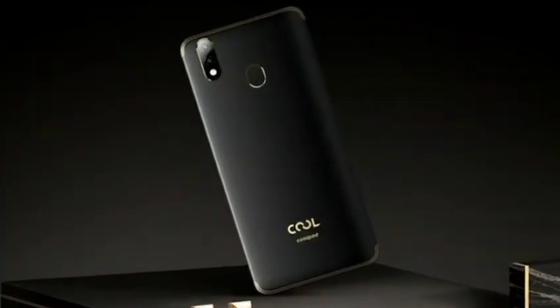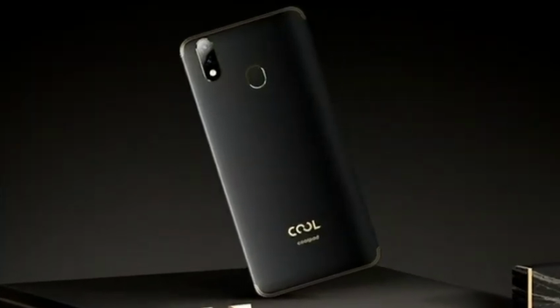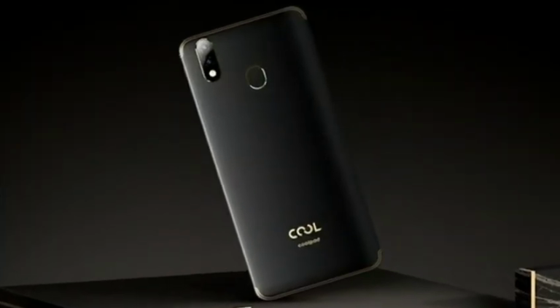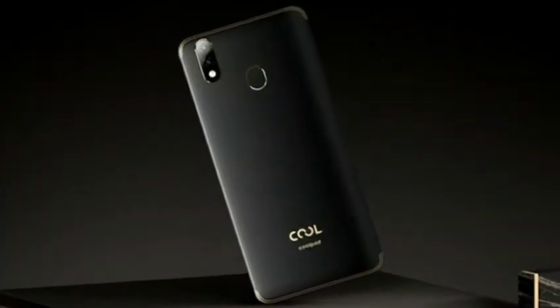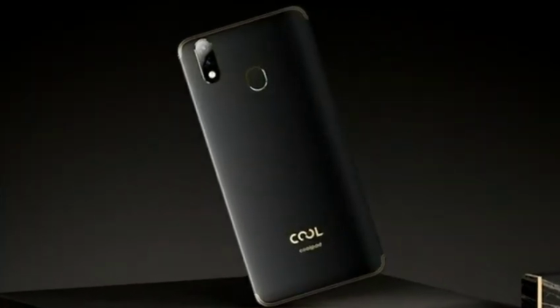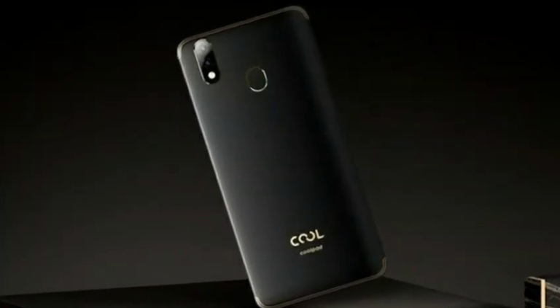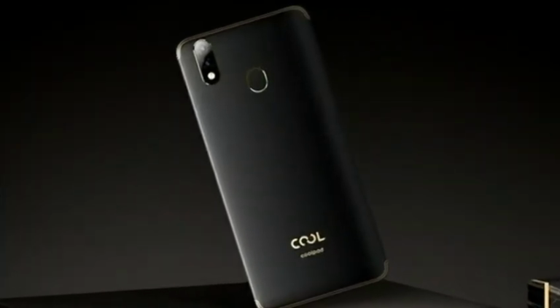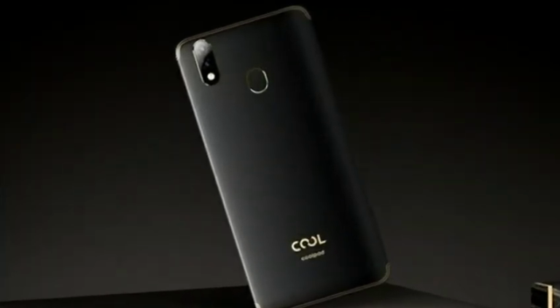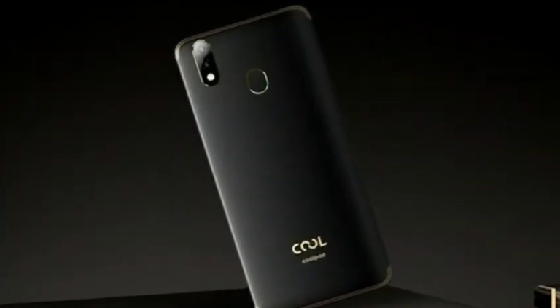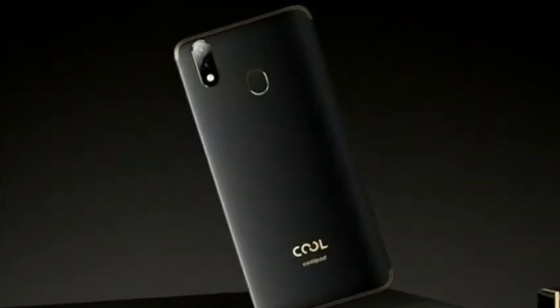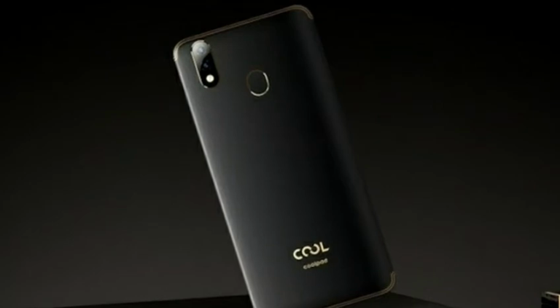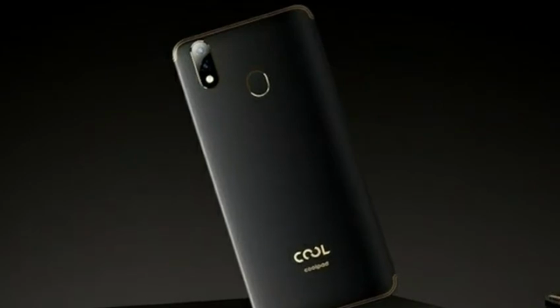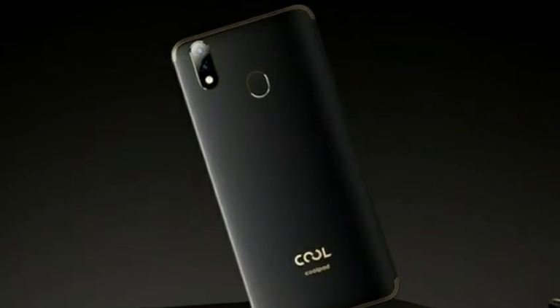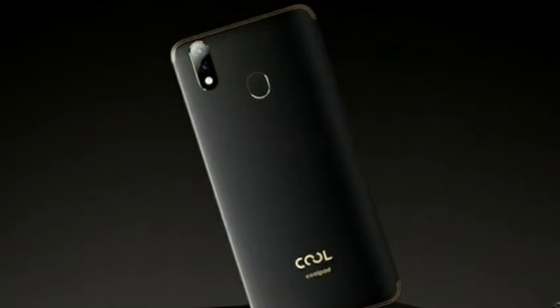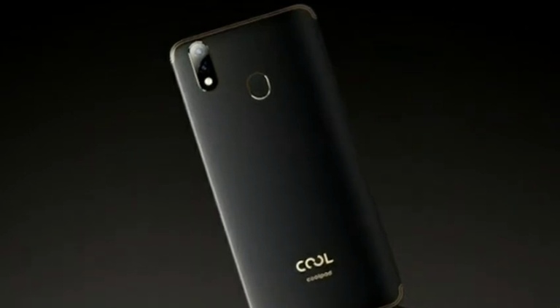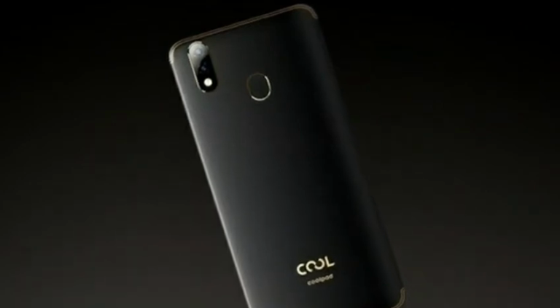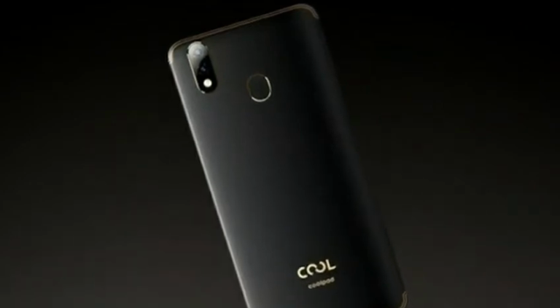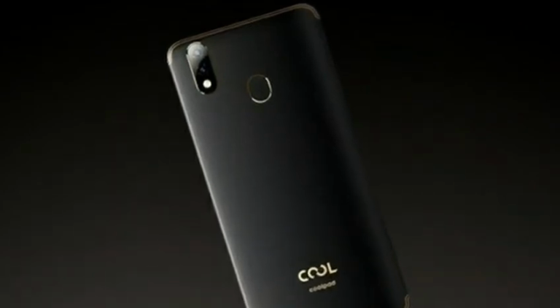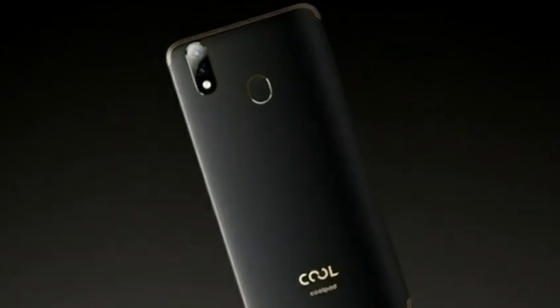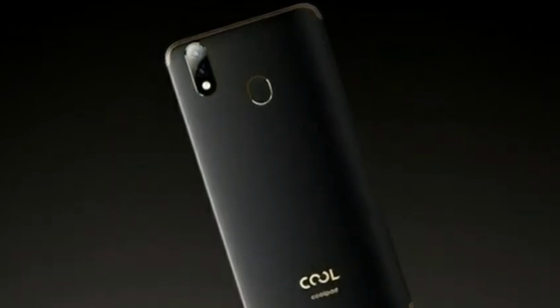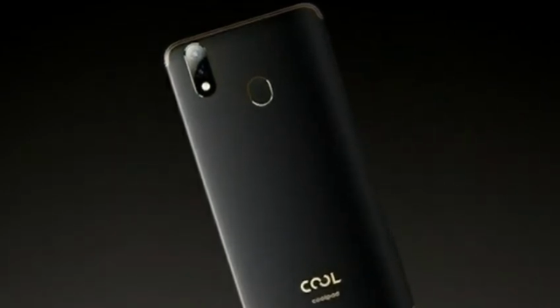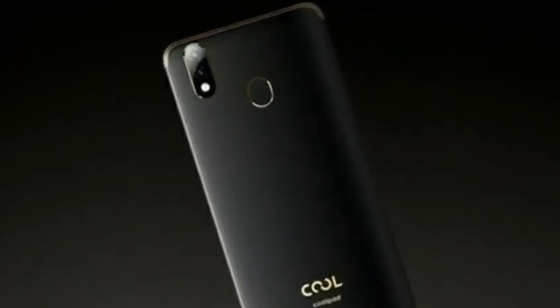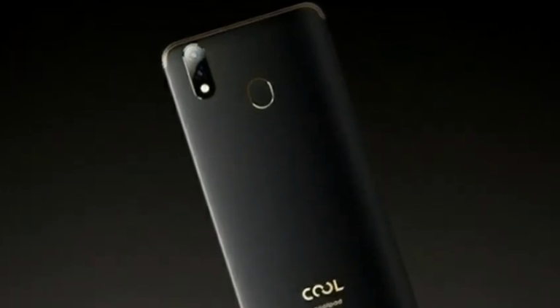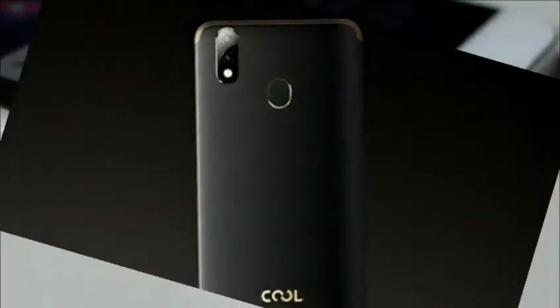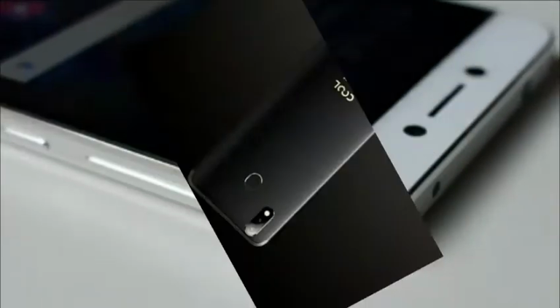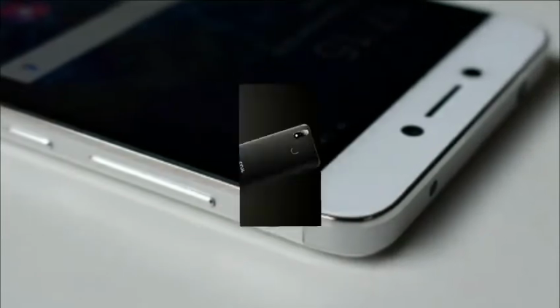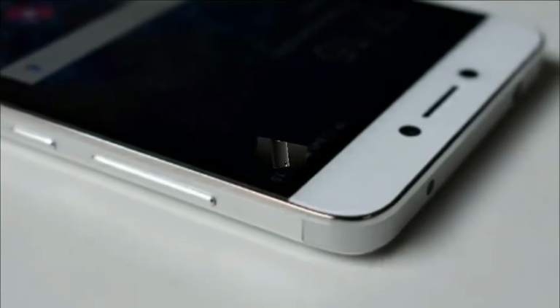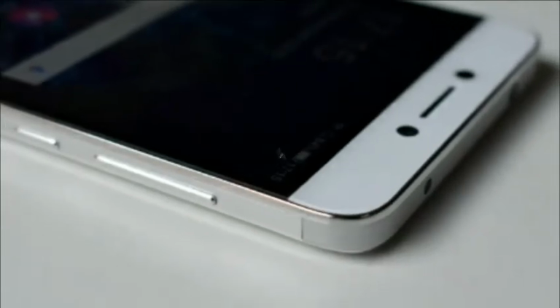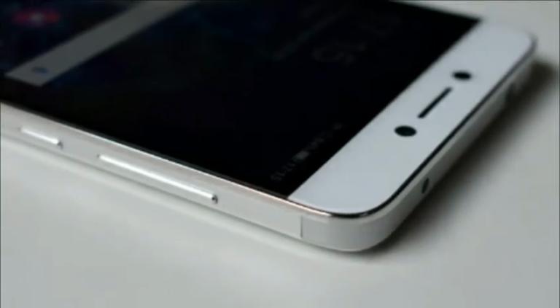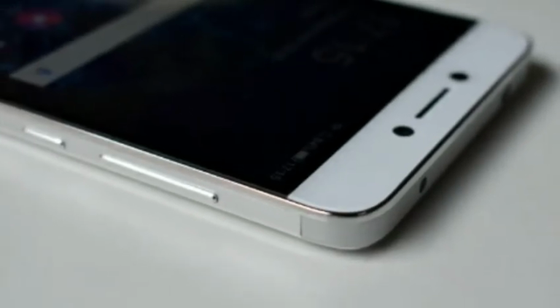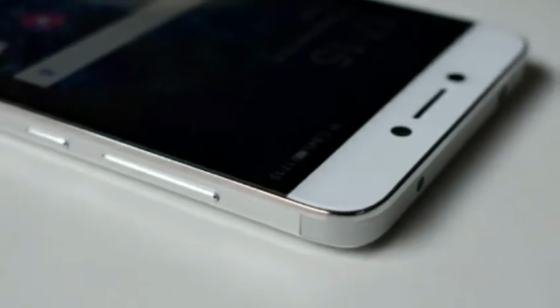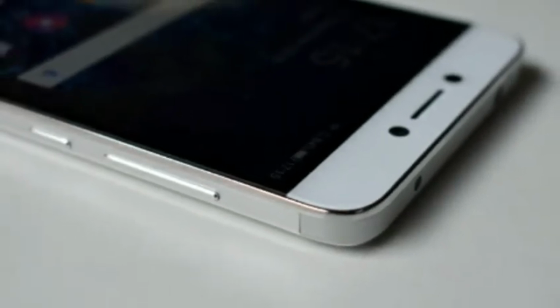Design. The Coolpad Cool2 has a metal unibody design with a 5.7-inch HD+ 1440 by 720 pixels display with 18:9 aspect ratio and 2.5D curved glass on top.